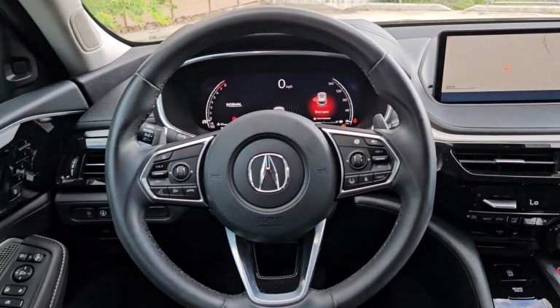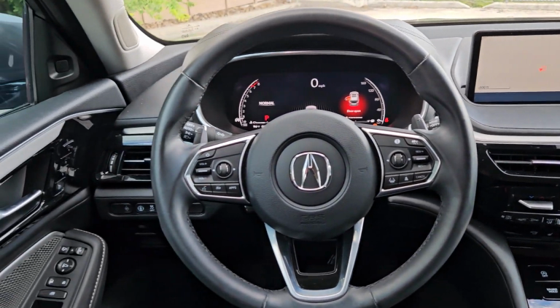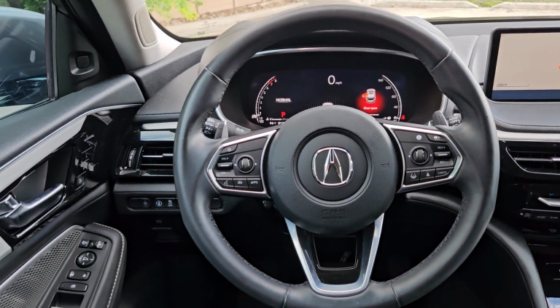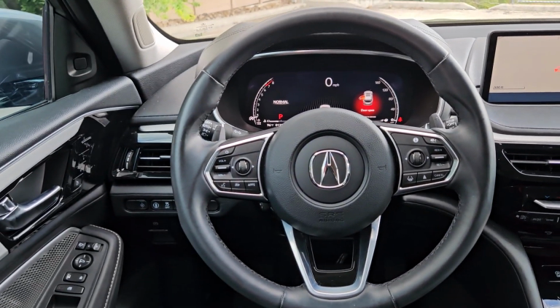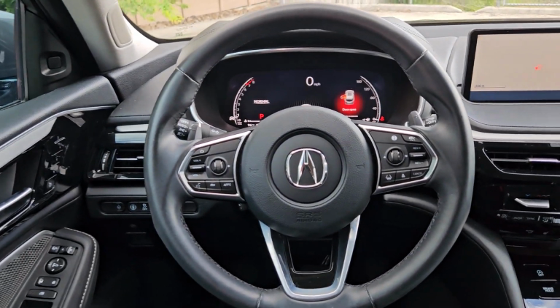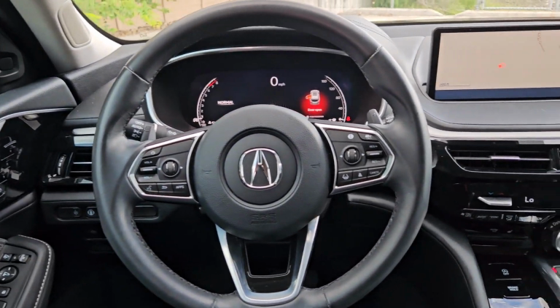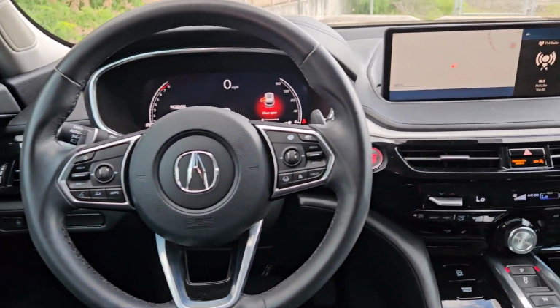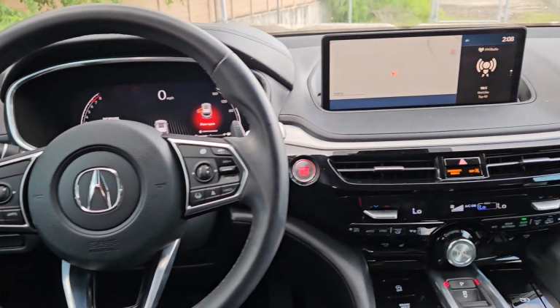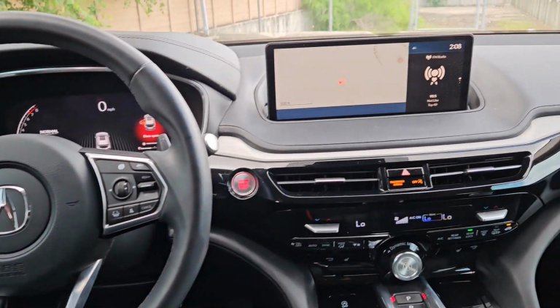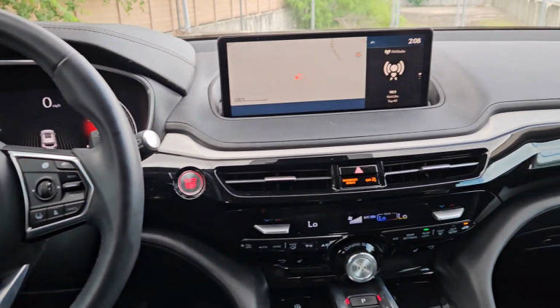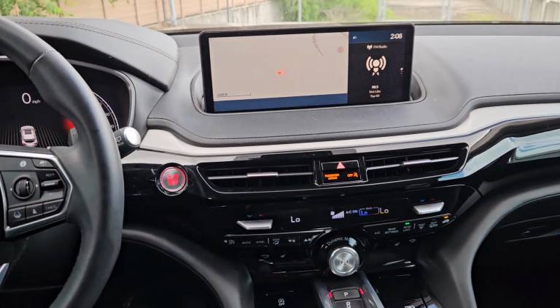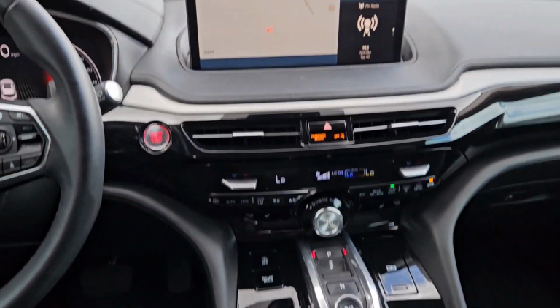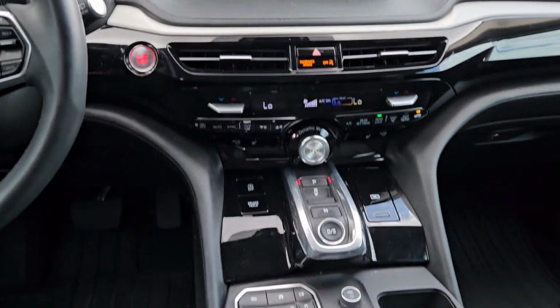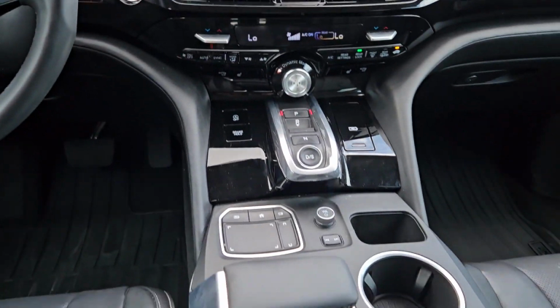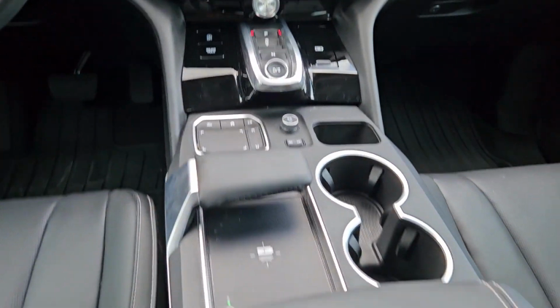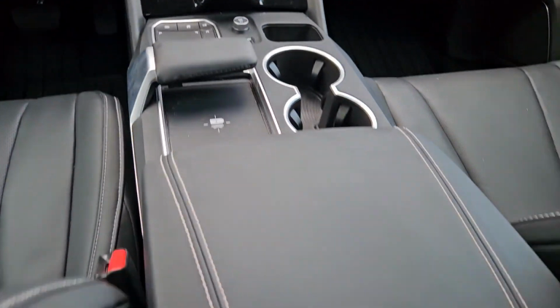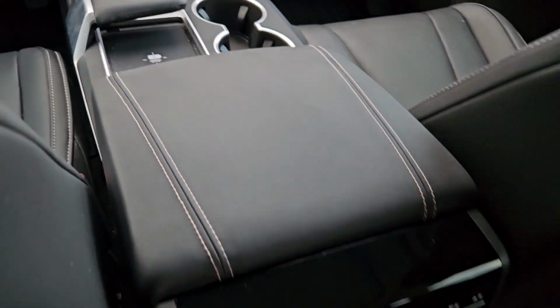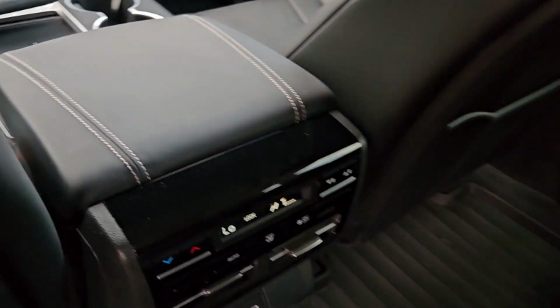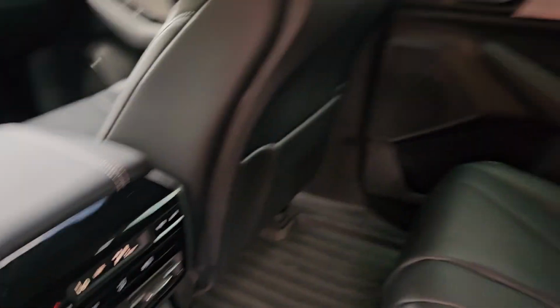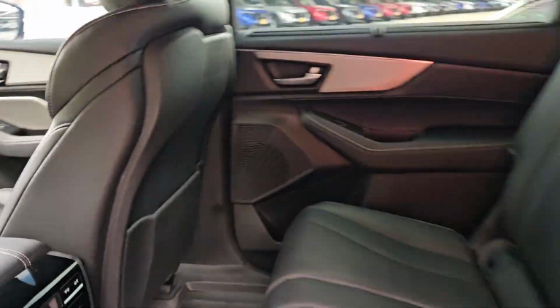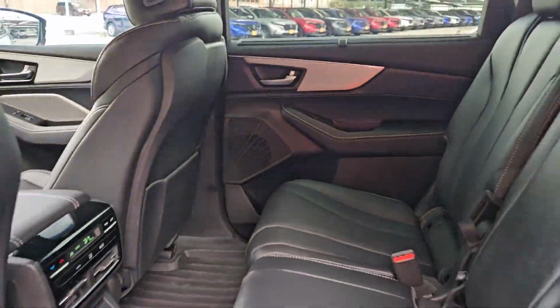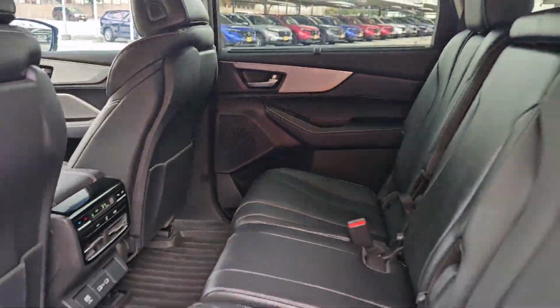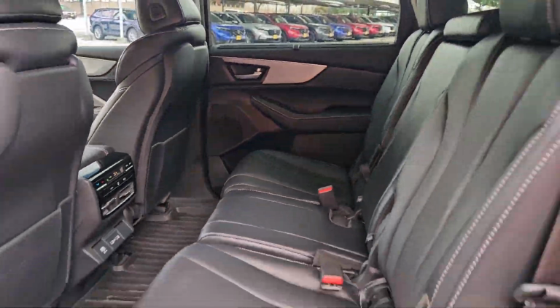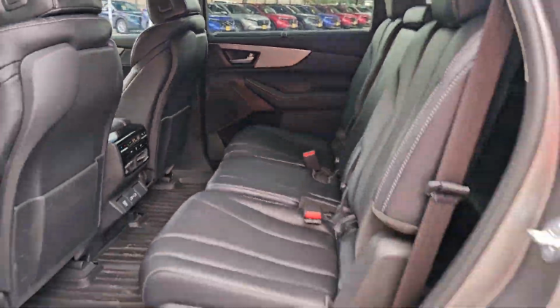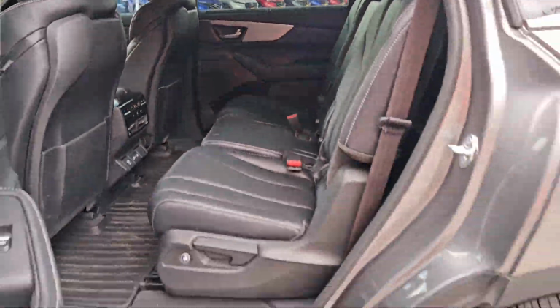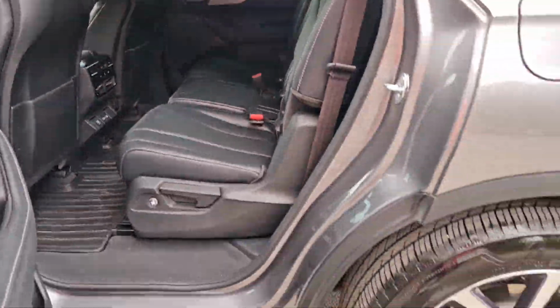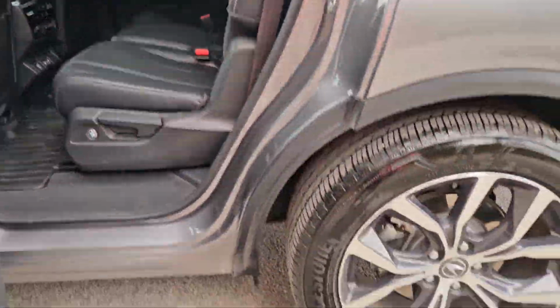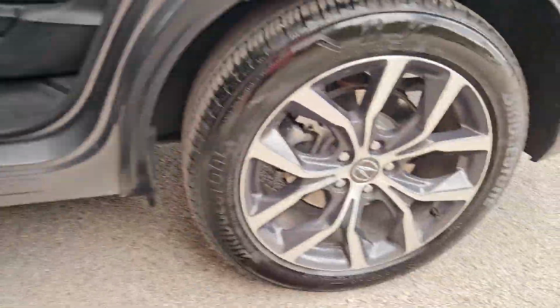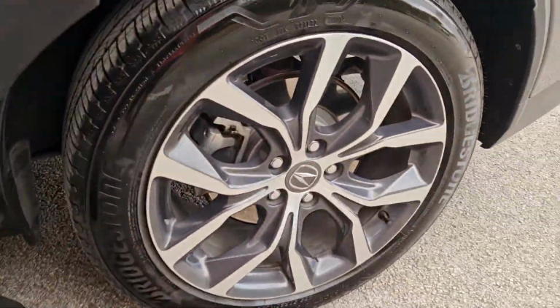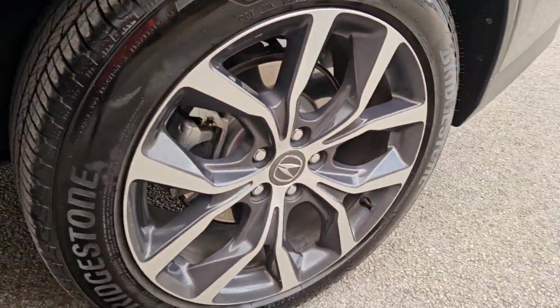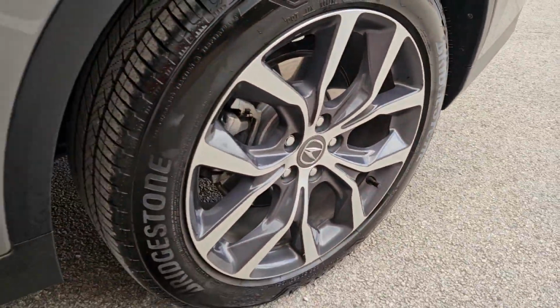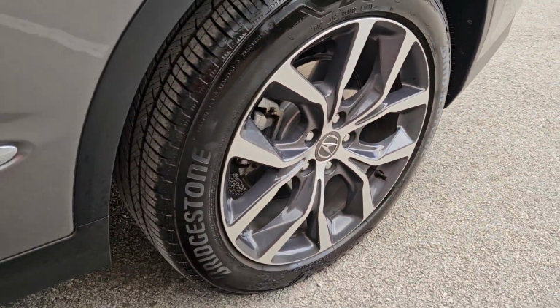Active suspension, keyless start, adaptive cruise control. Don't miss the chance to experience the luxury and performance of the MDX. Call us today to set up a test drive.